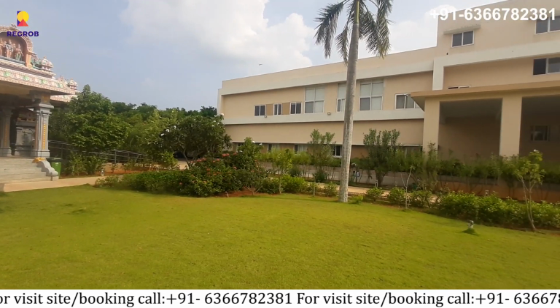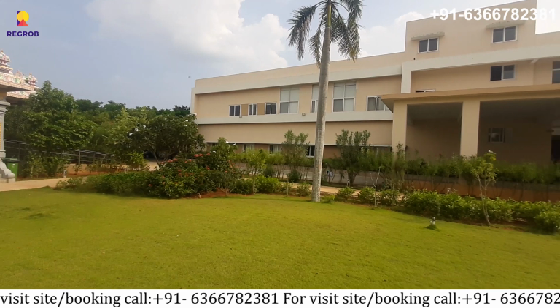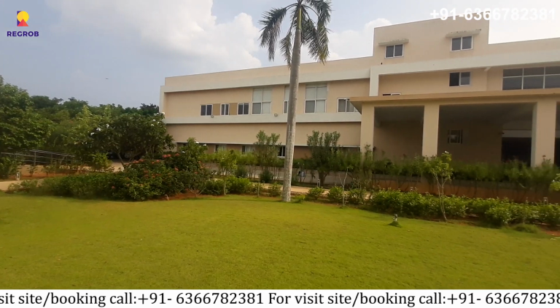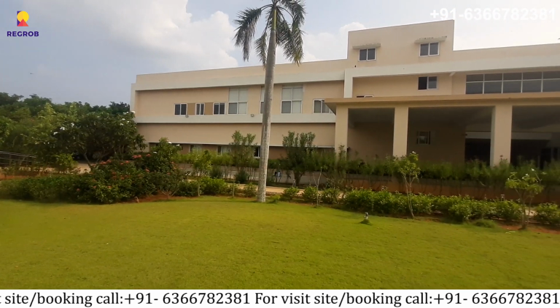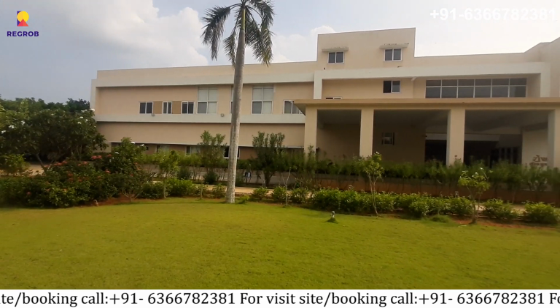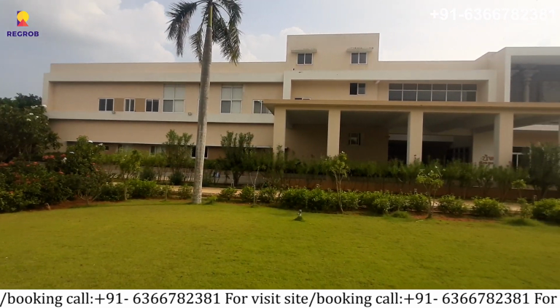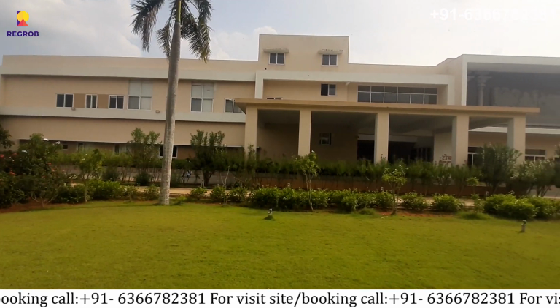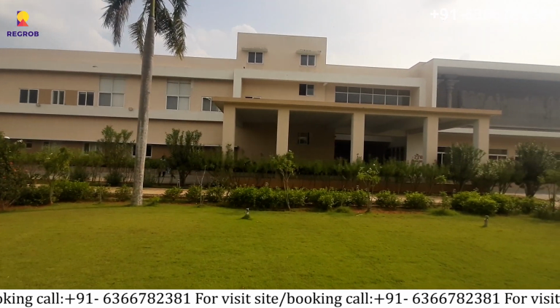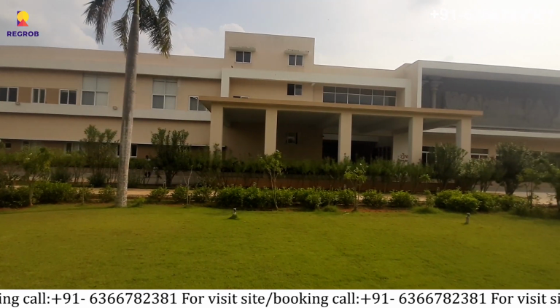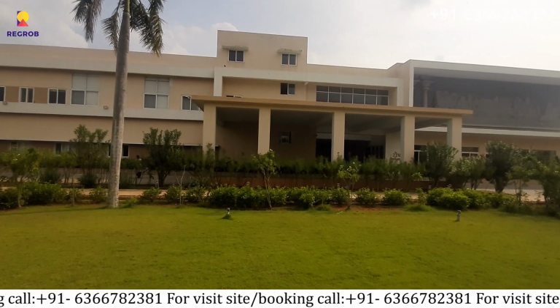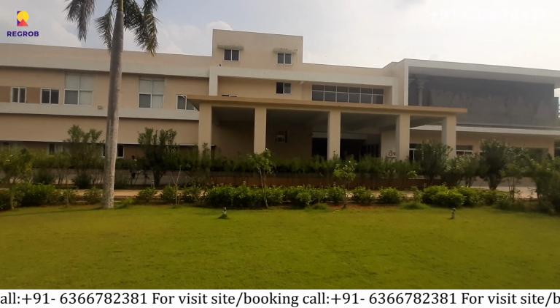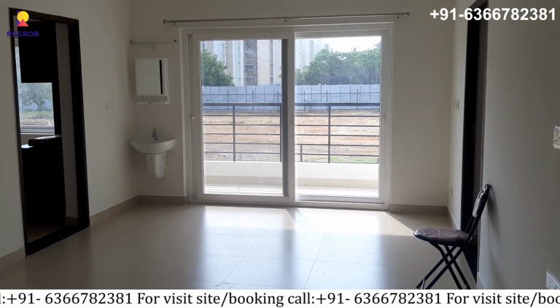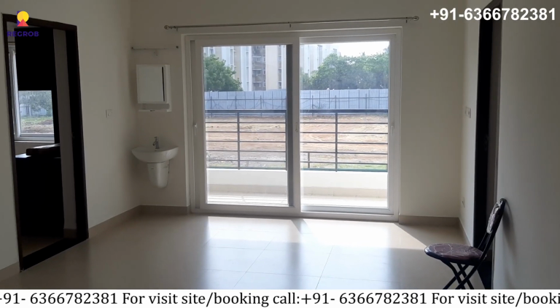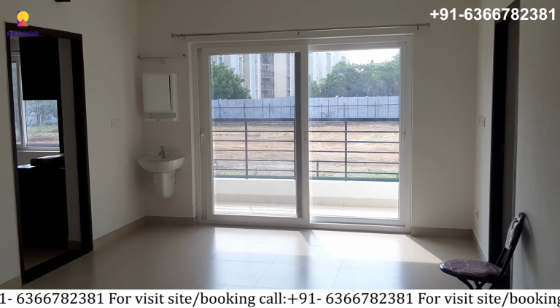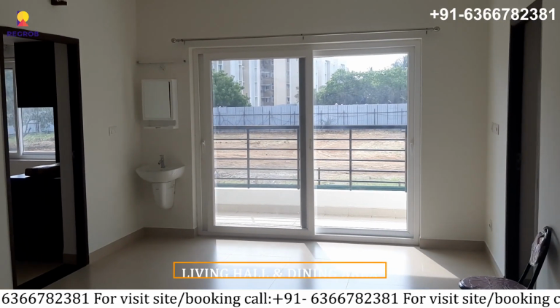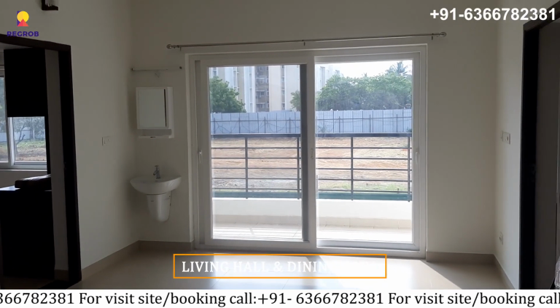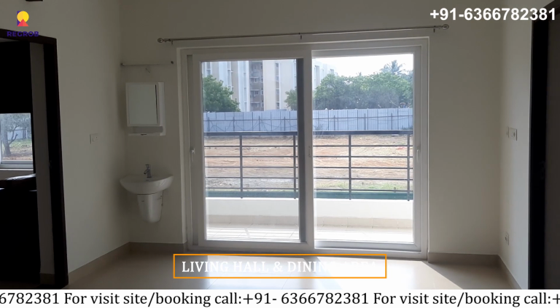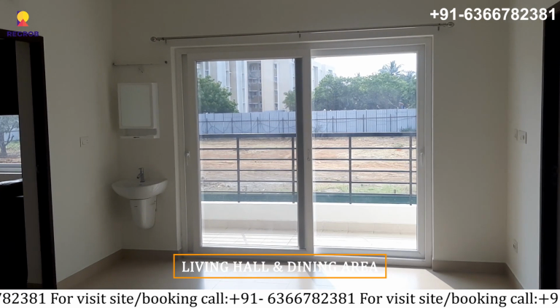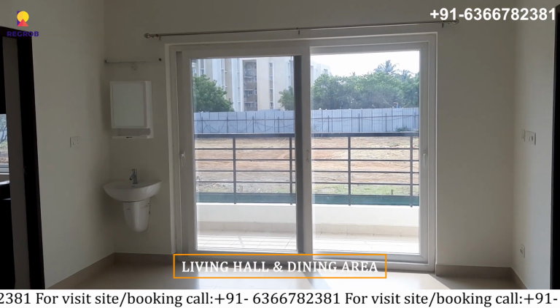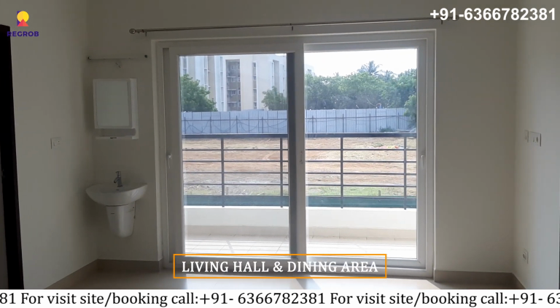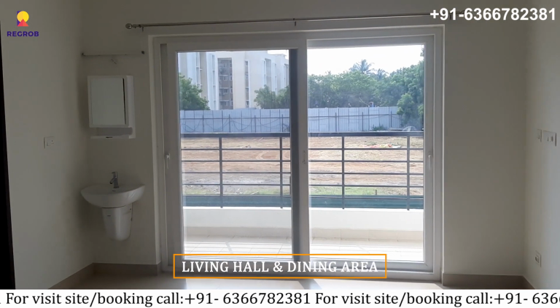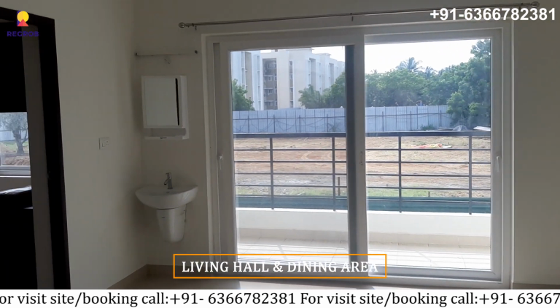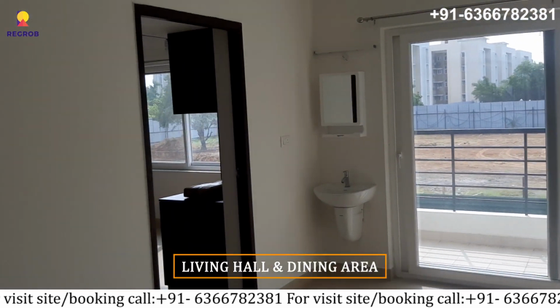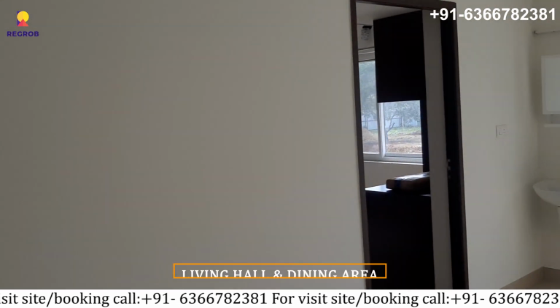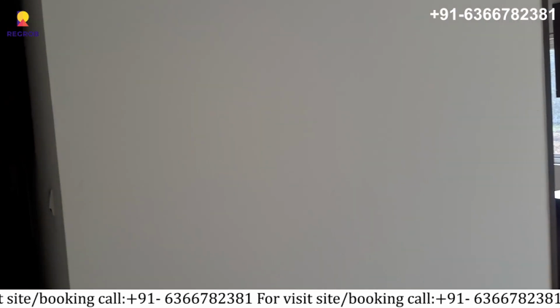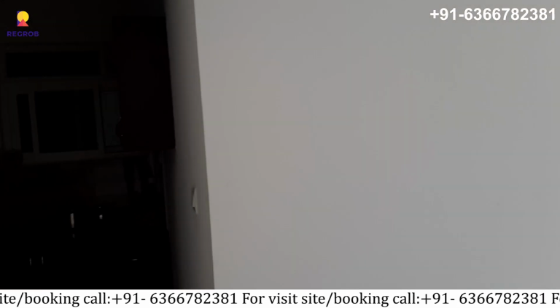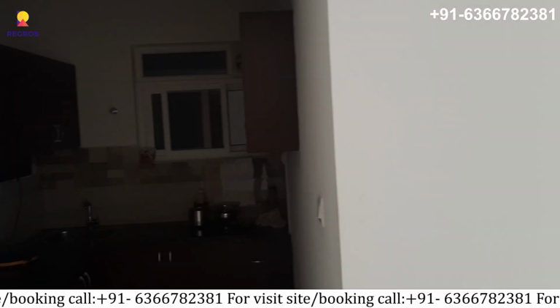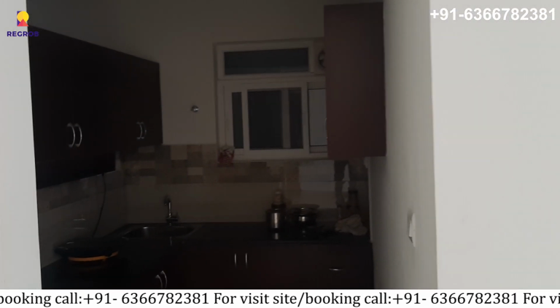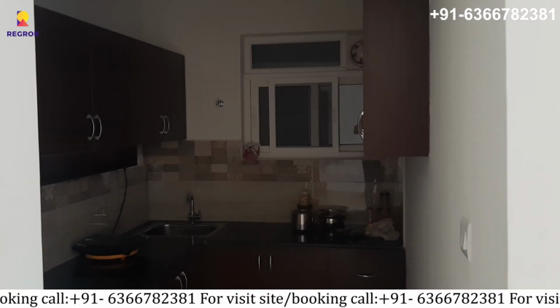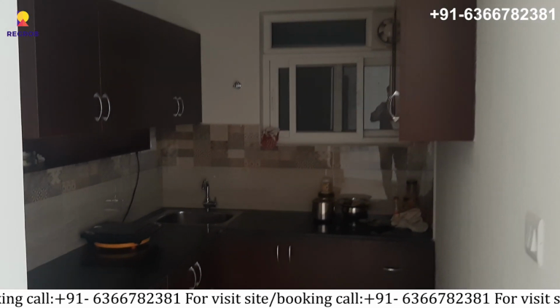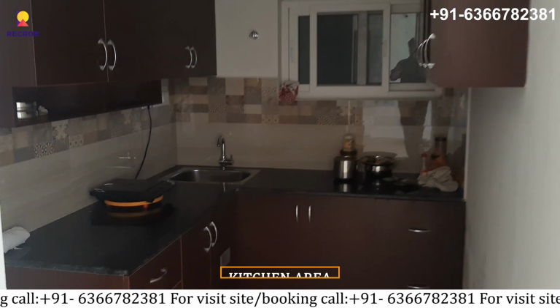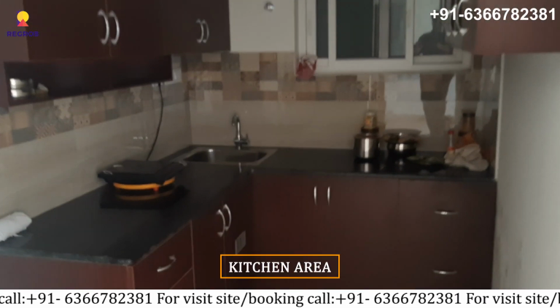Now let's take the tour of the 3BHK sample apartment. As we entered, here is the living hall and dining area with the balcony view. Next is the kitchen area with all the essentials.